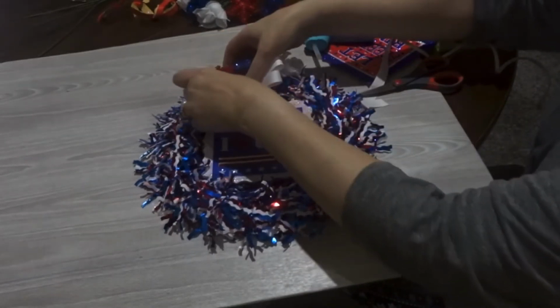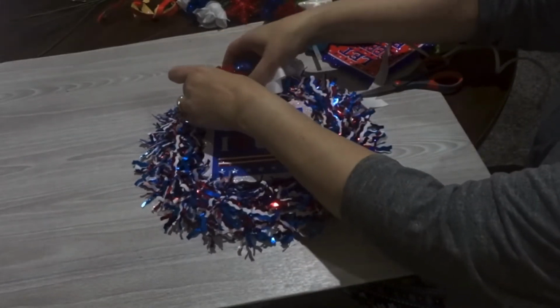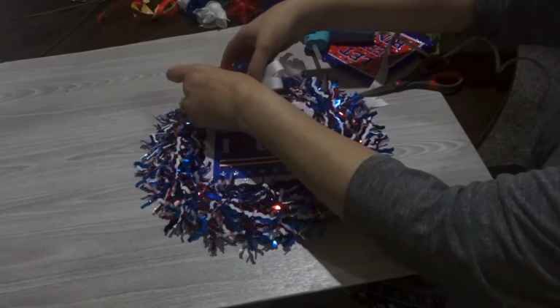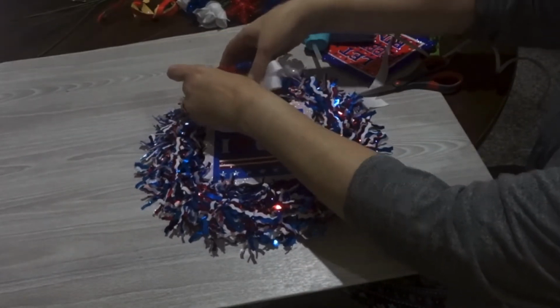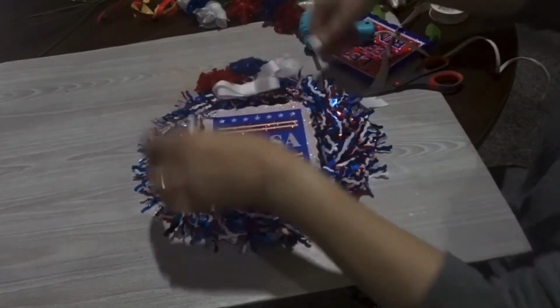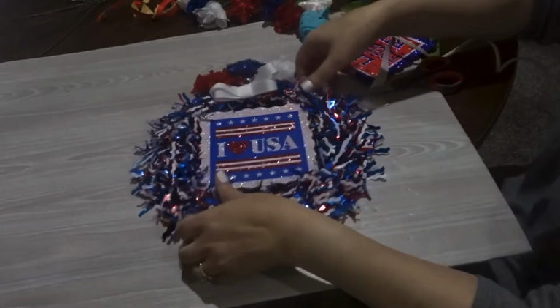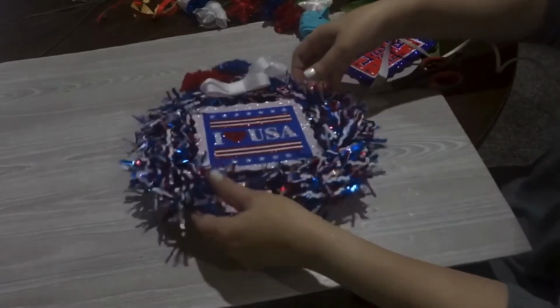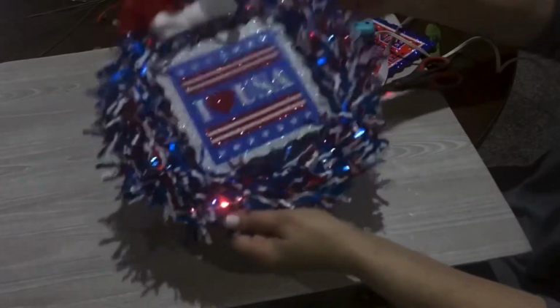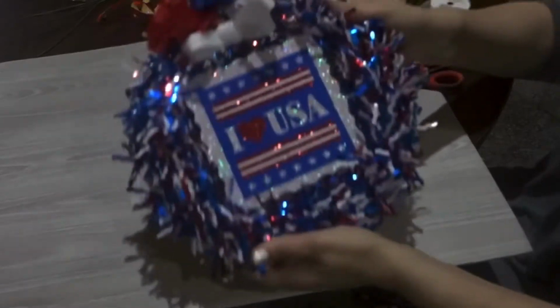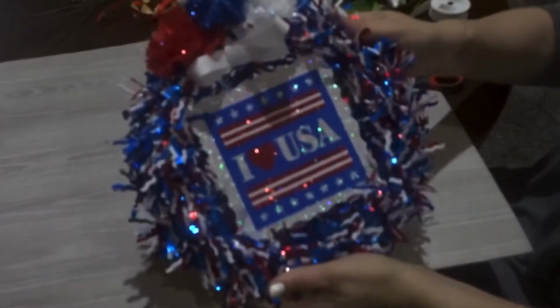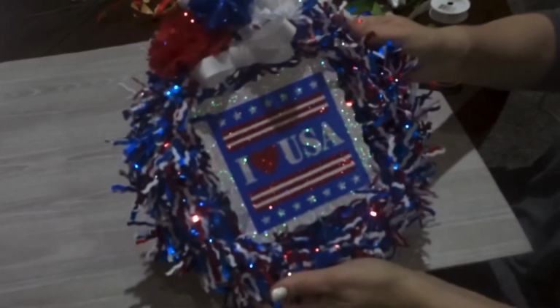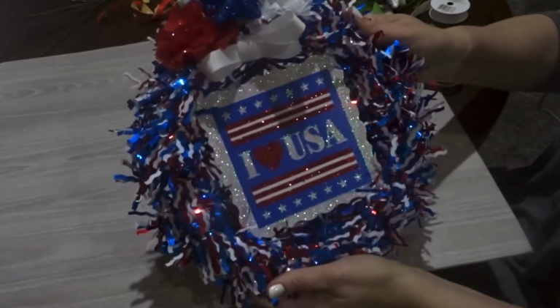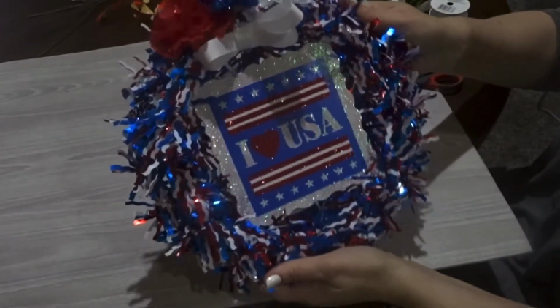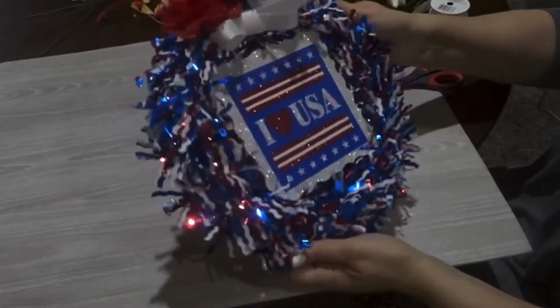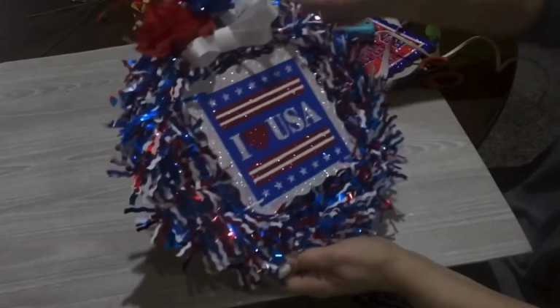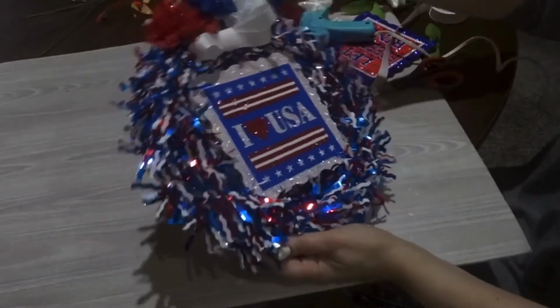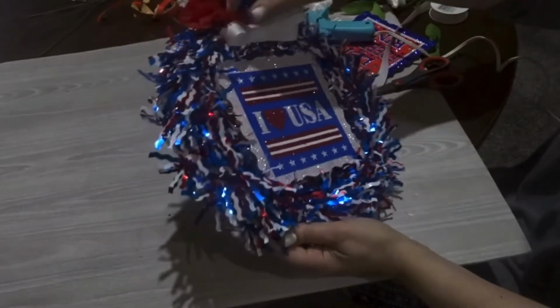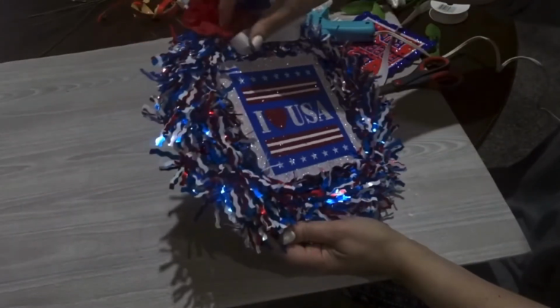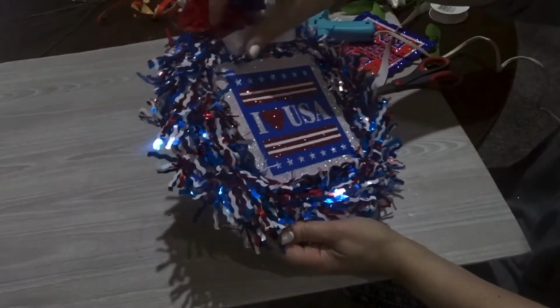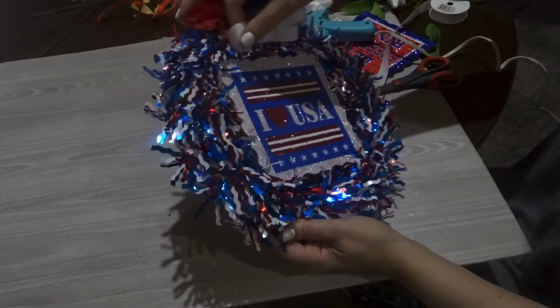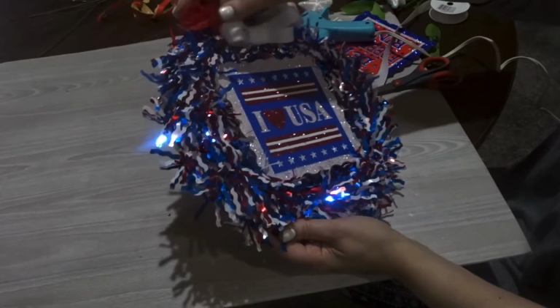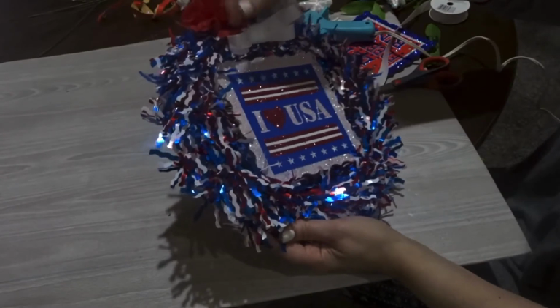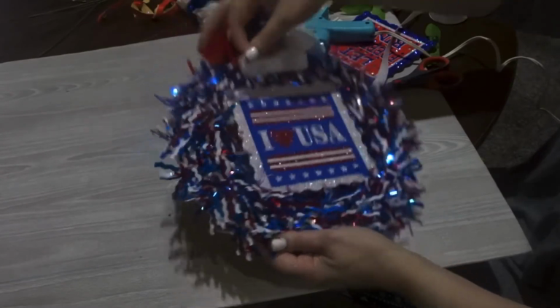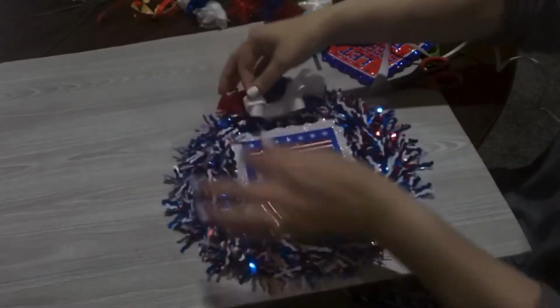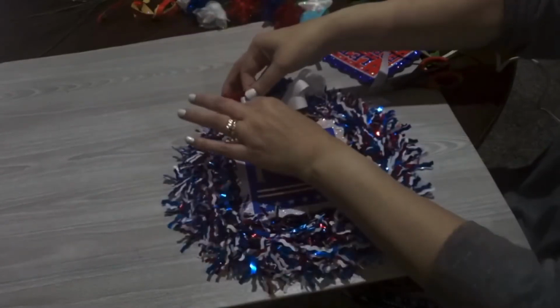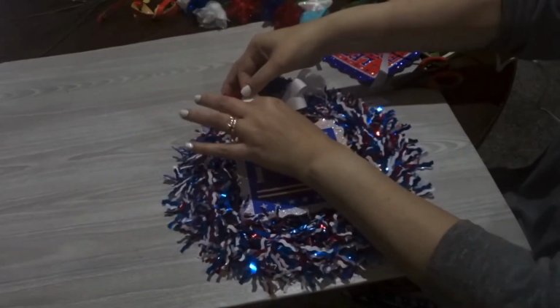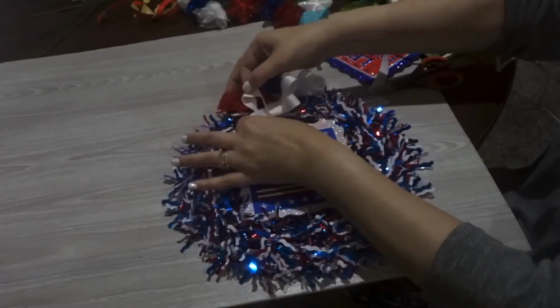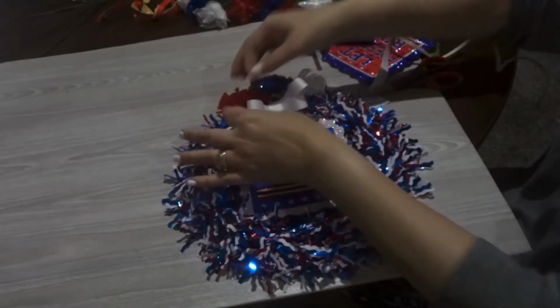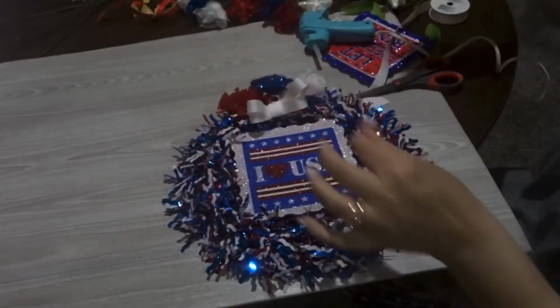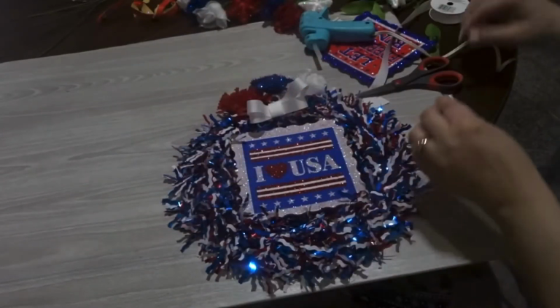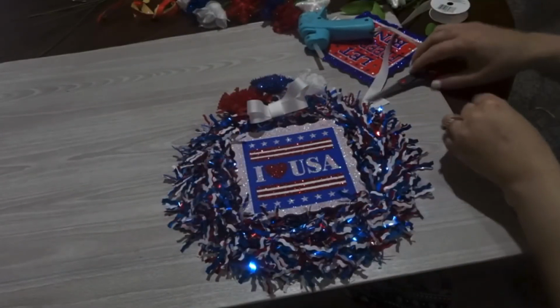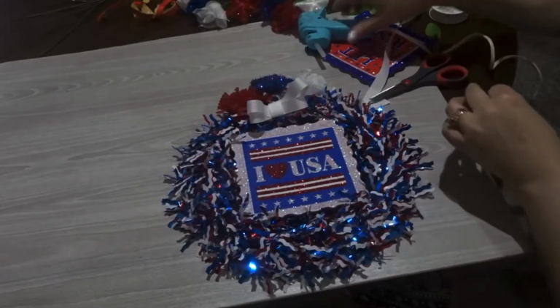This is really easy to do — it is so cute. Like I said, there's already a hook on the back, so you can easily hang it right on your door.